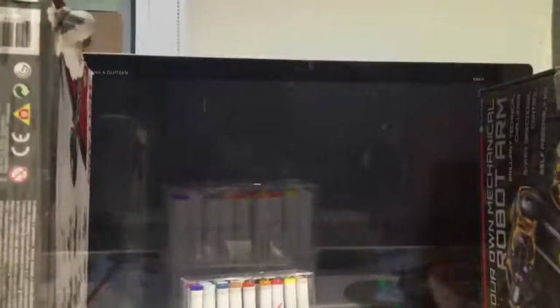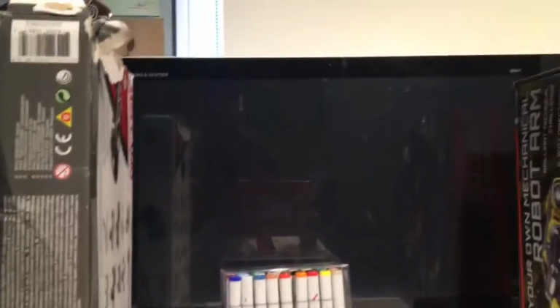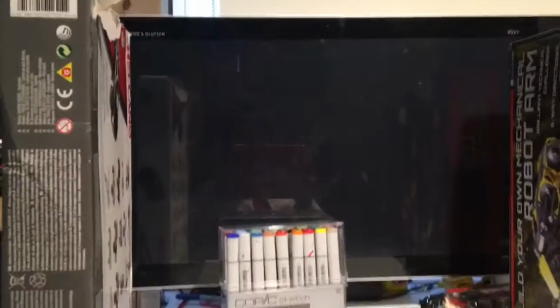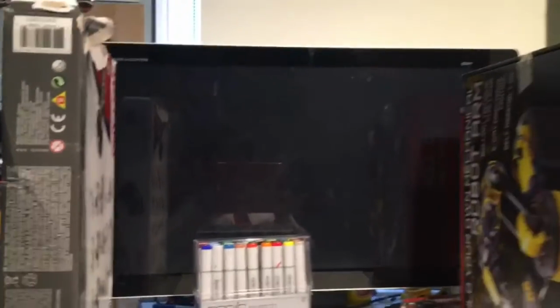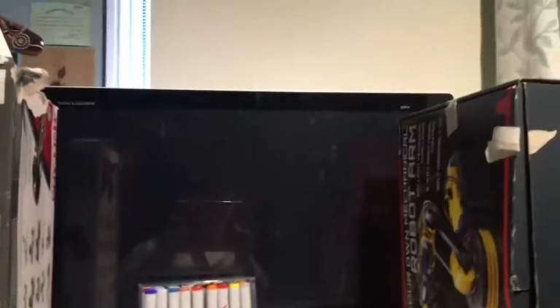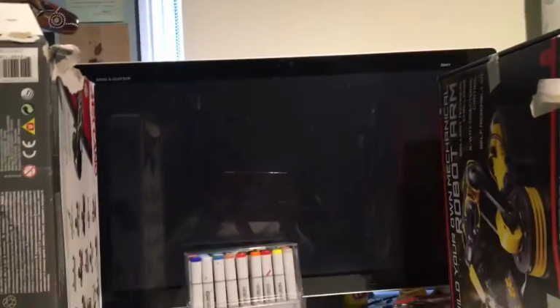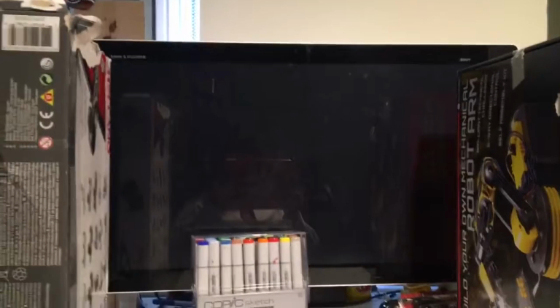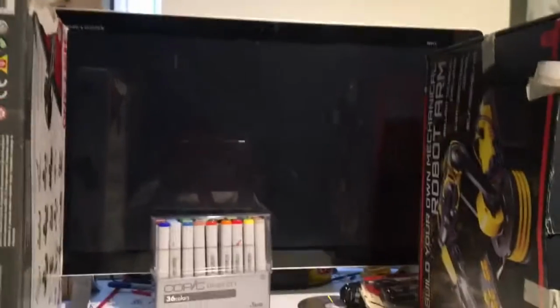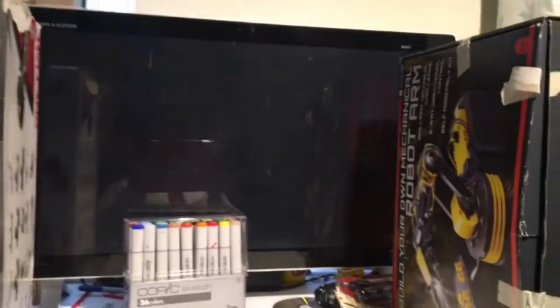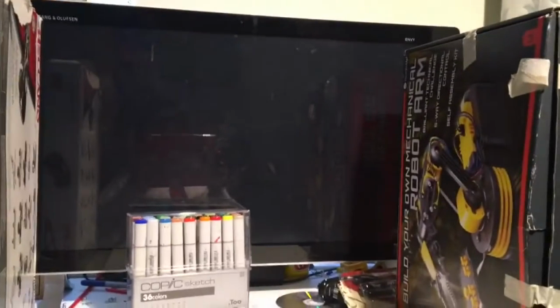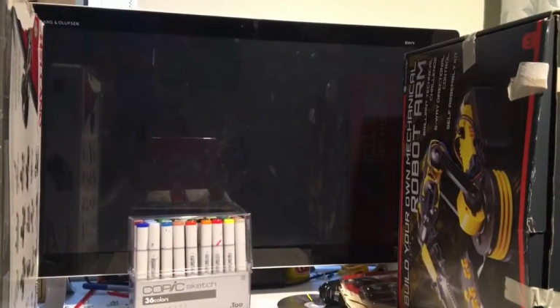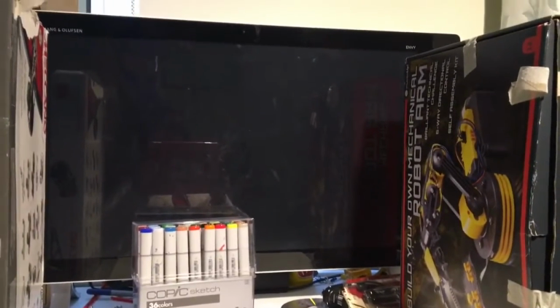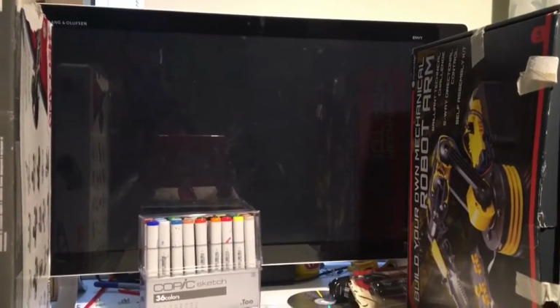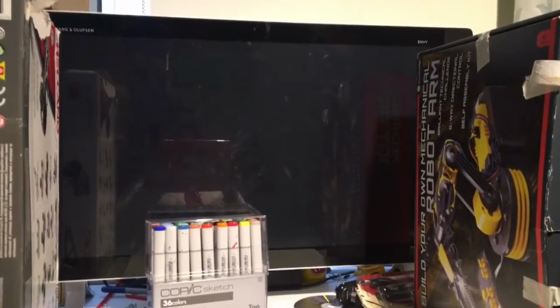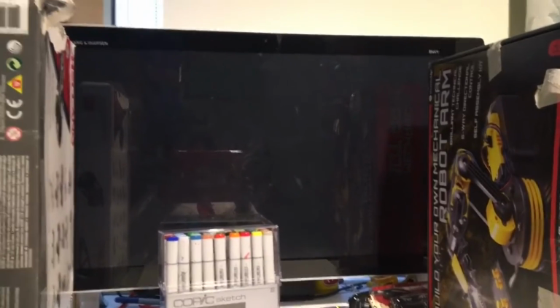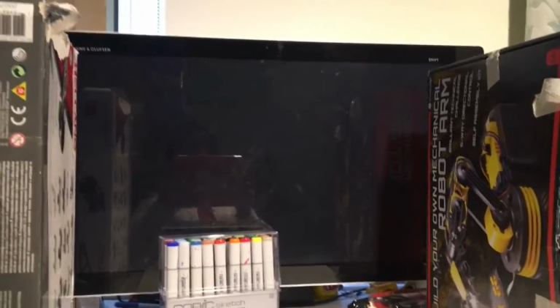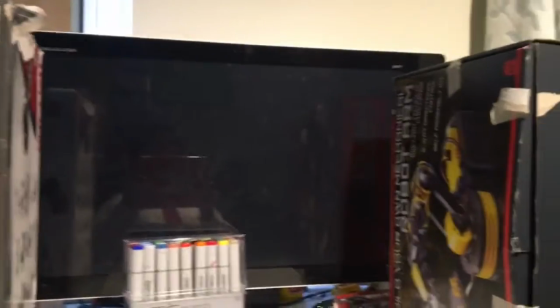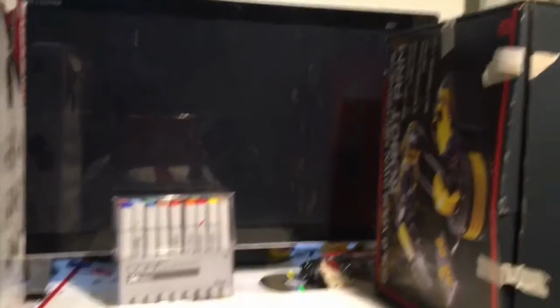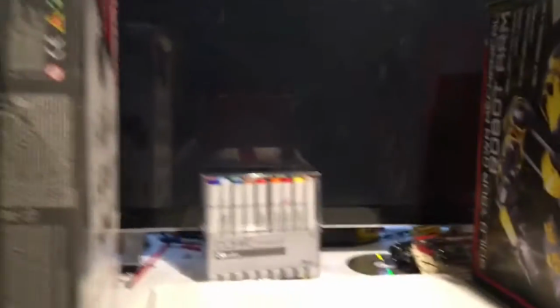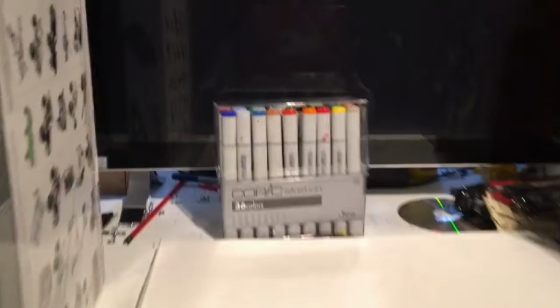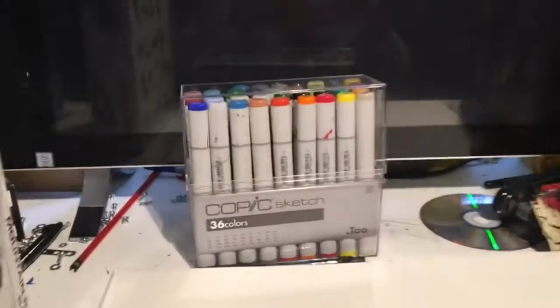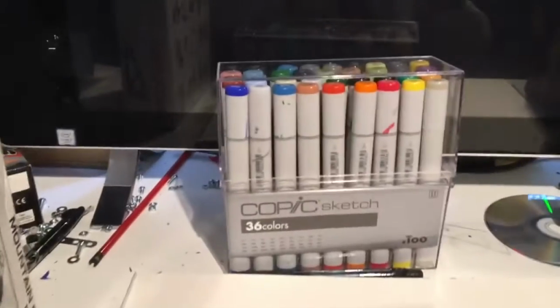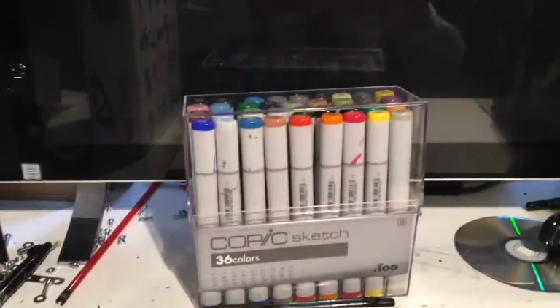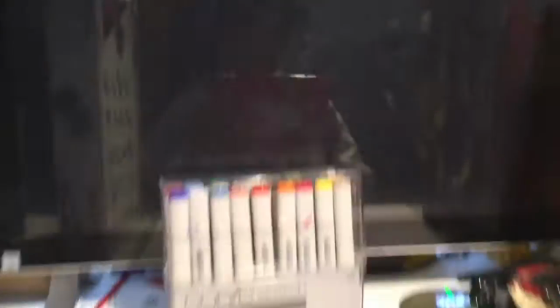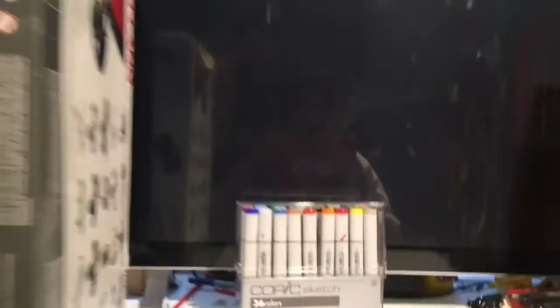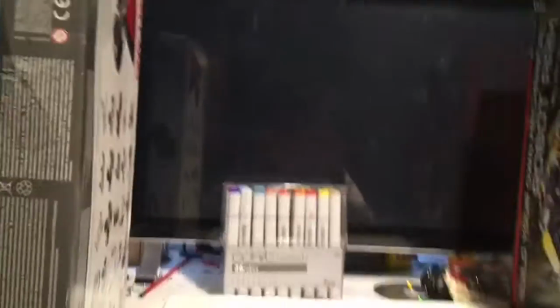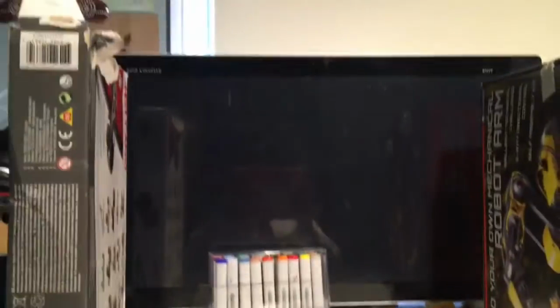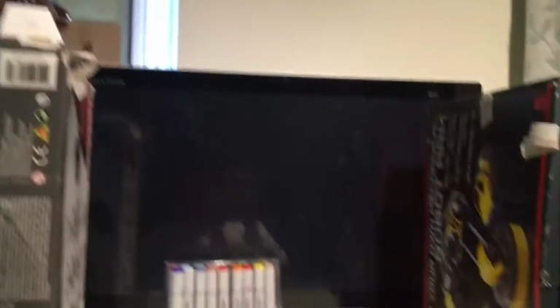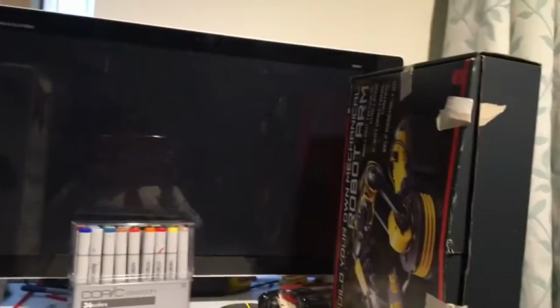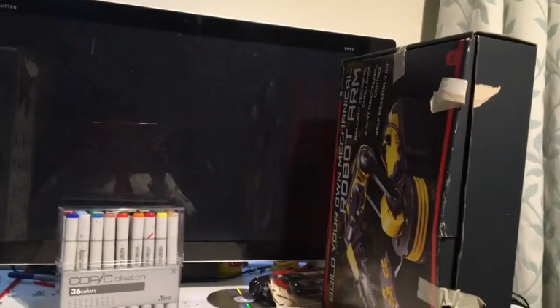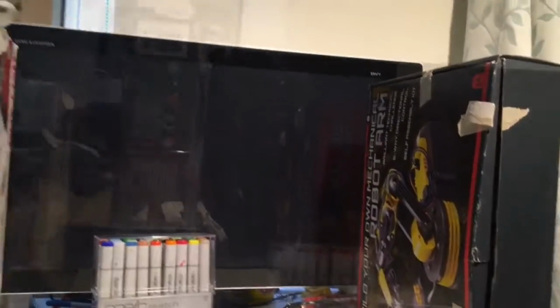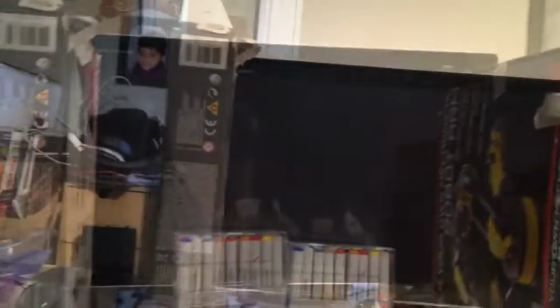As a sneak peek, the next video I'm going to be uploading is the three marker challenge, where I randomly choose three of my Copic markers to use to make a drawing.